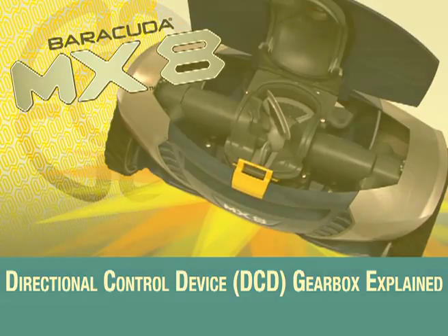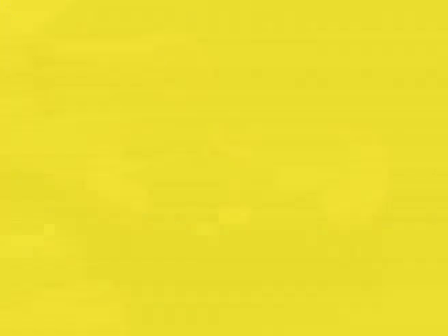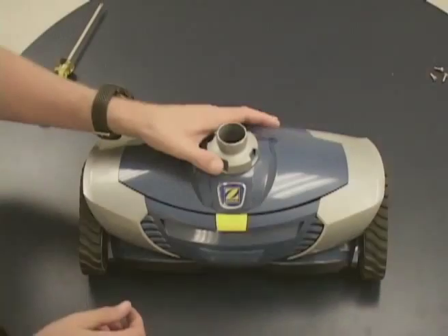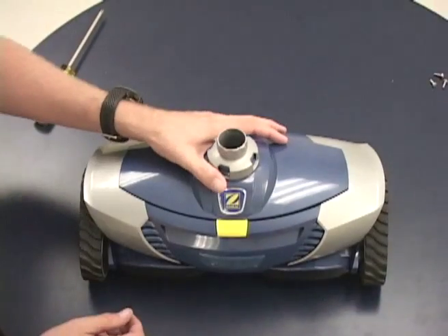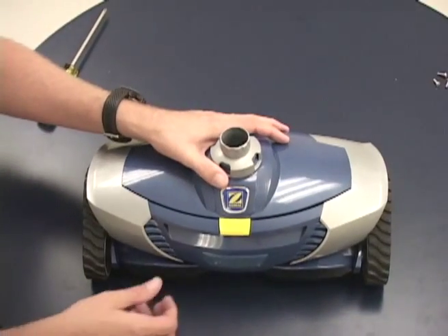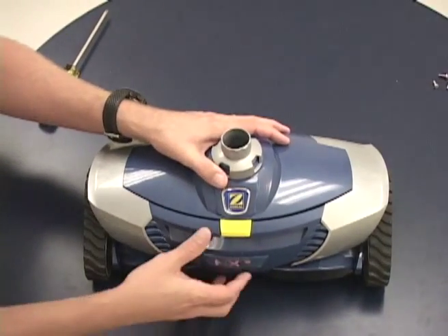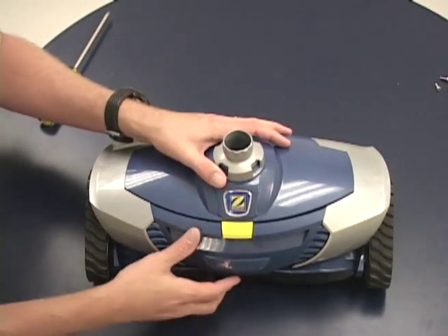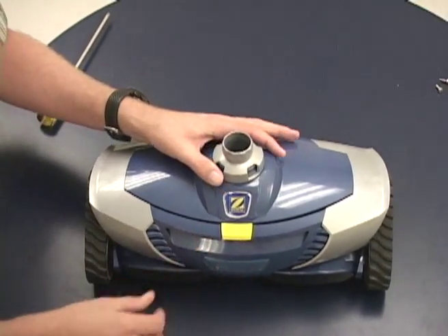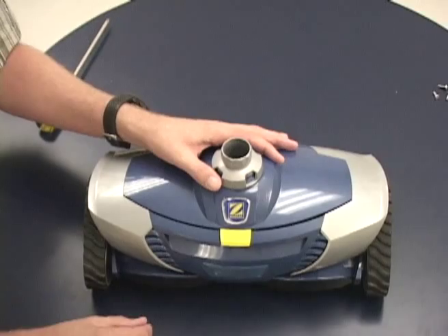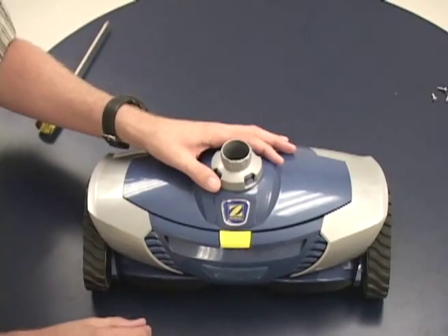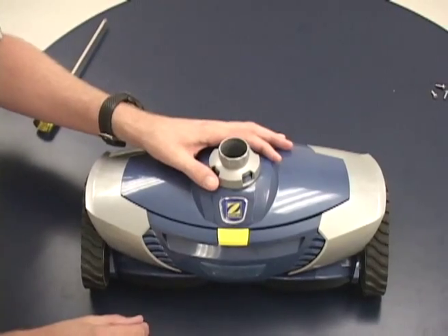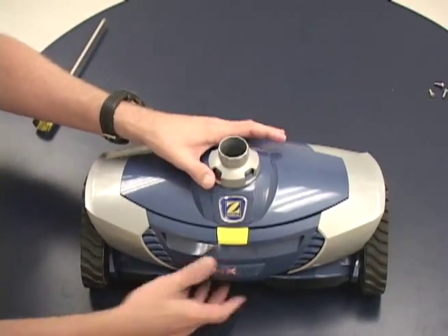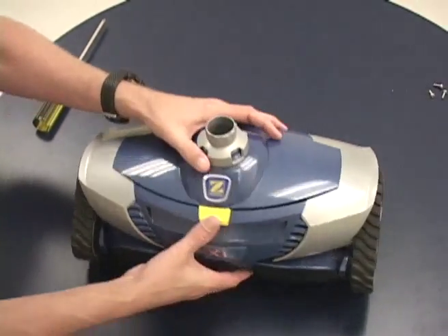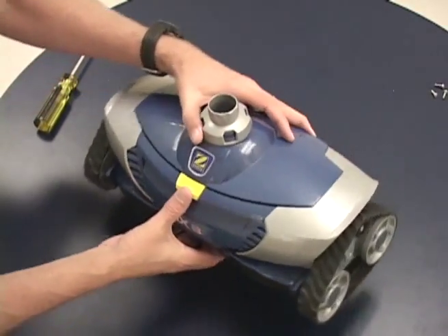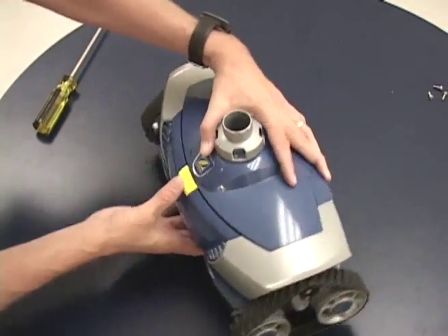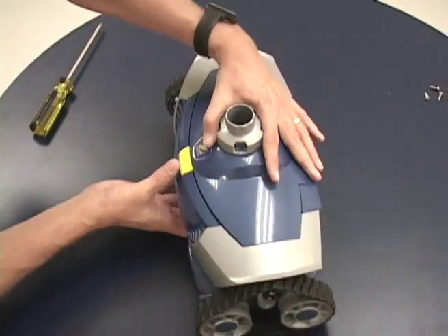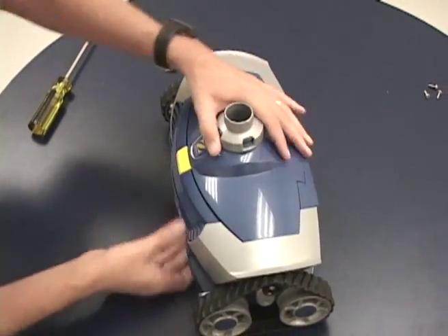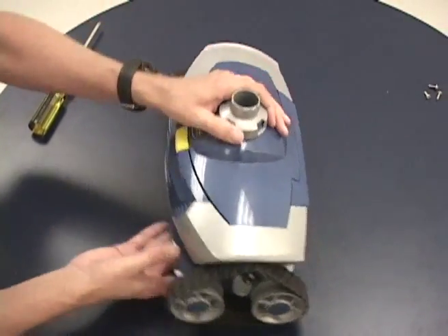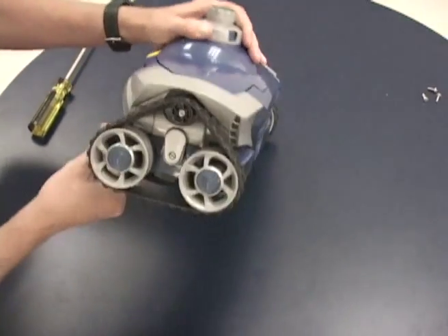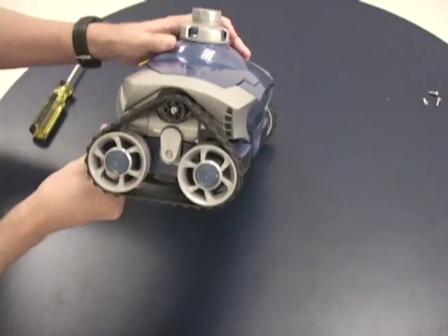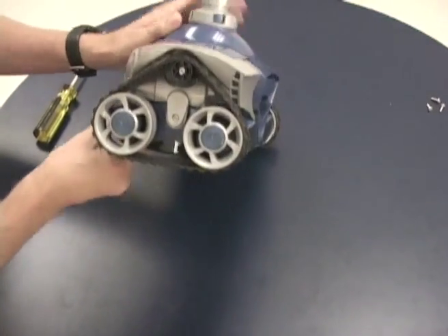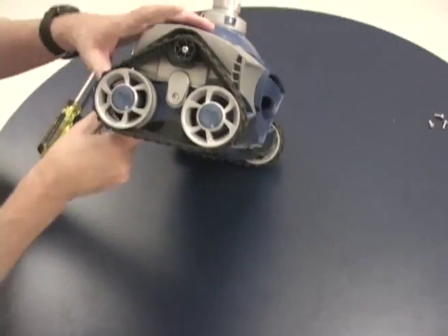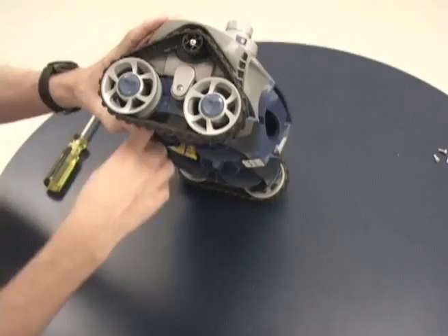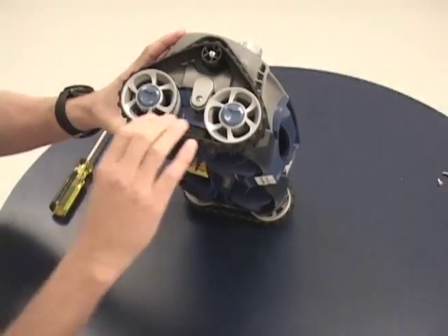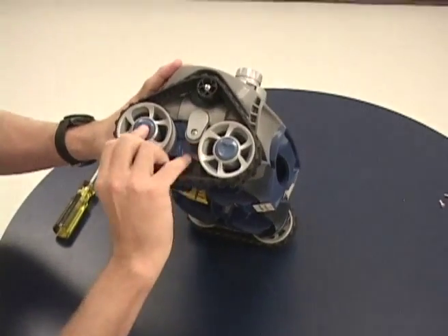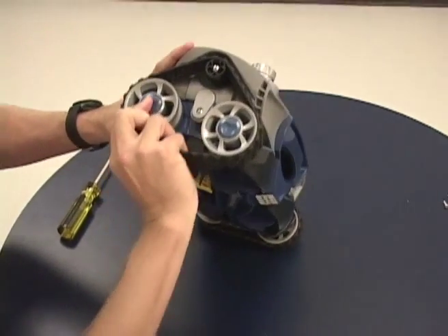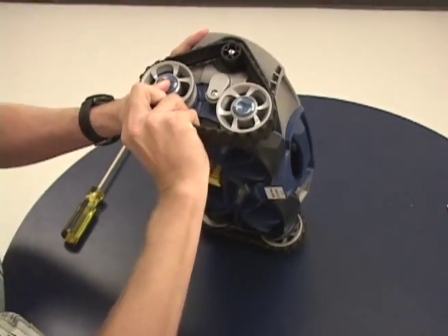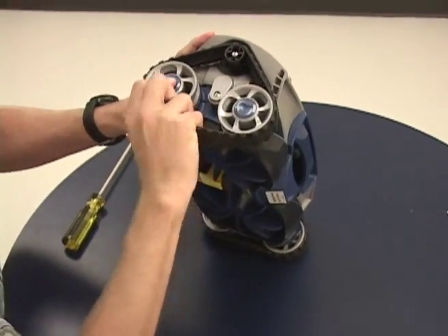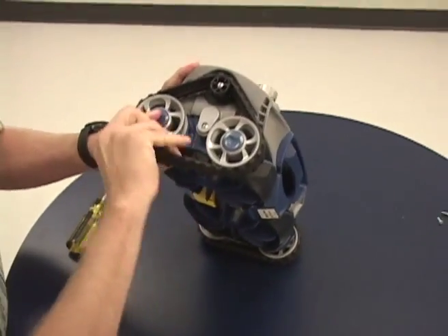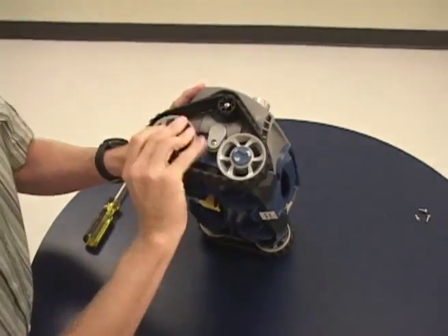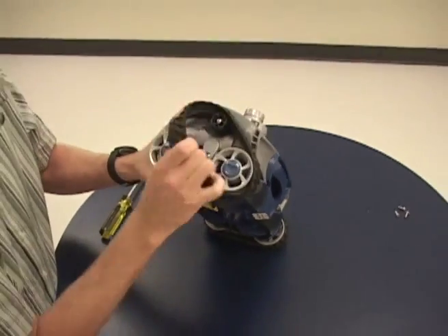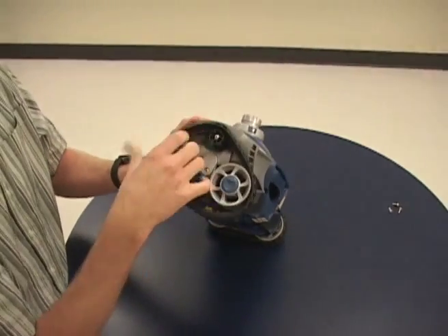Now I'm going to take you through how to change the direction control device on an MX-8. The first step is to remove the track off of the side that you want to replace.